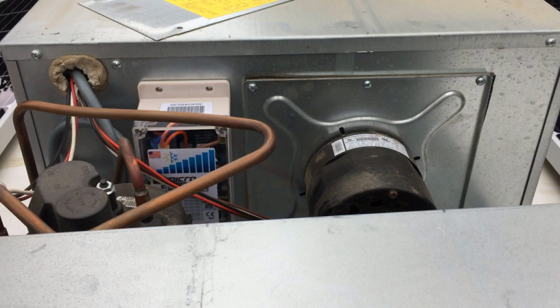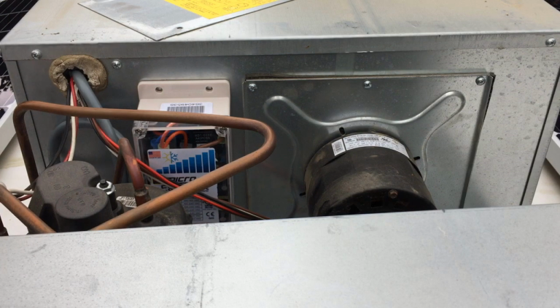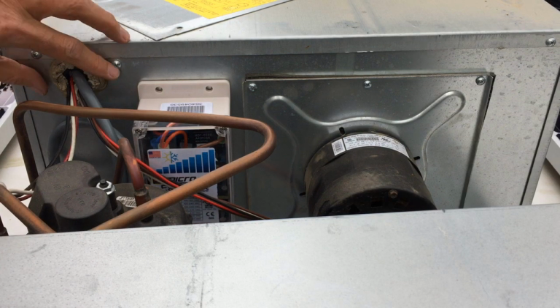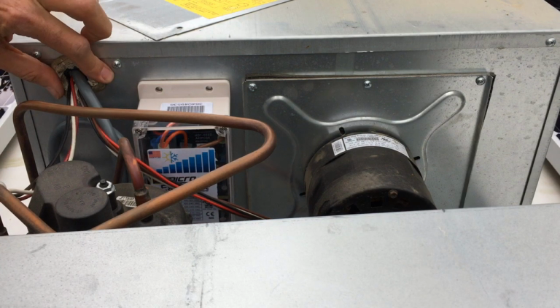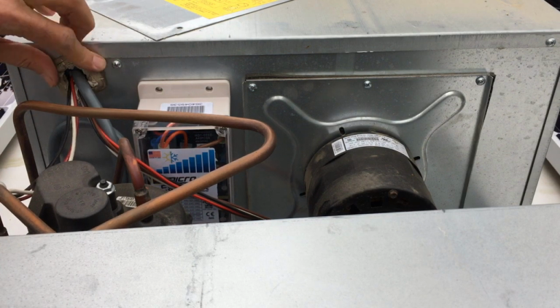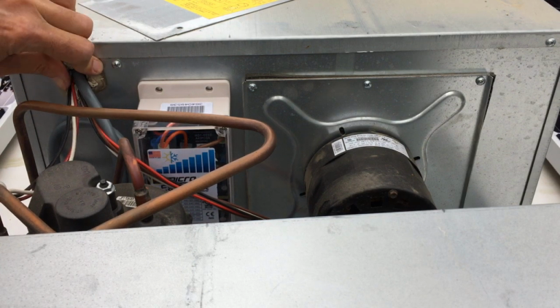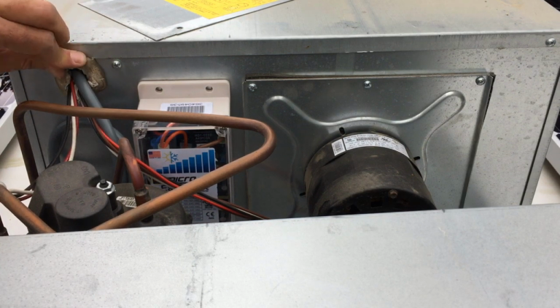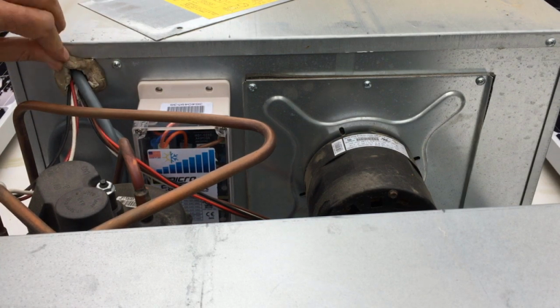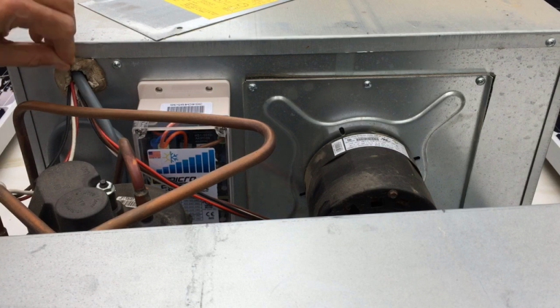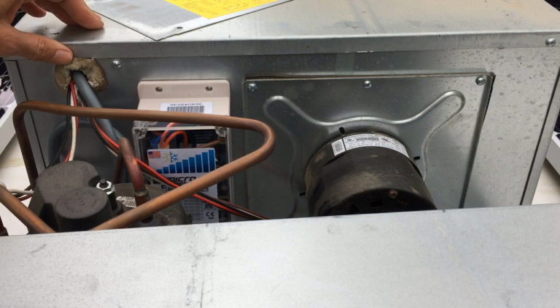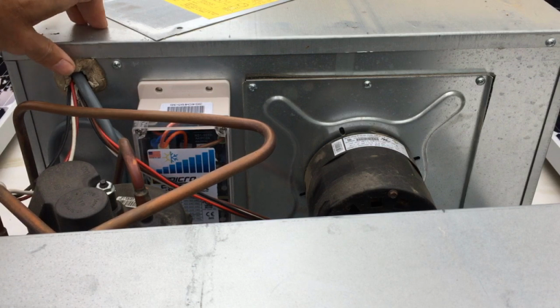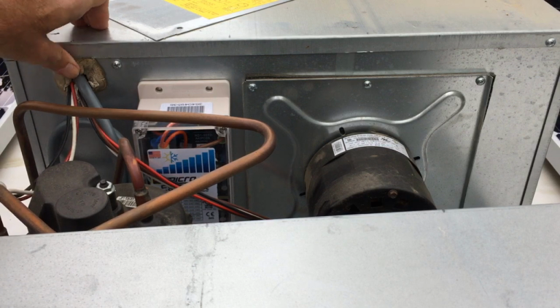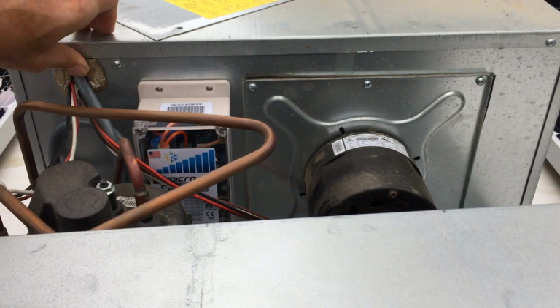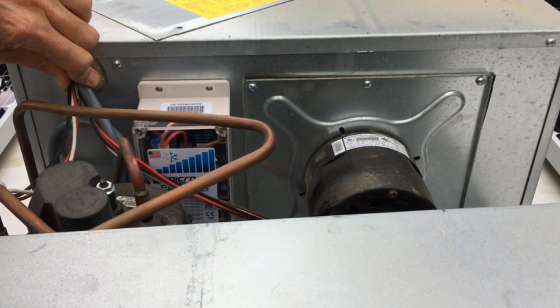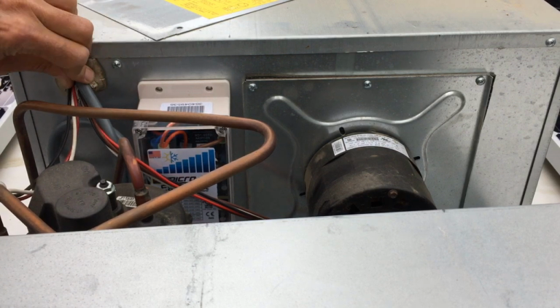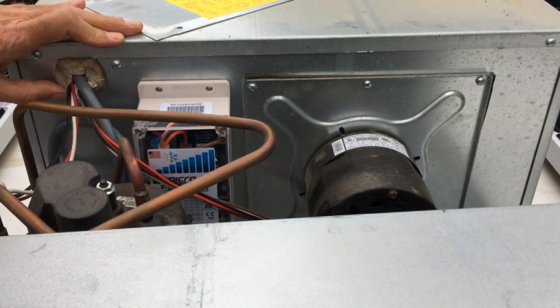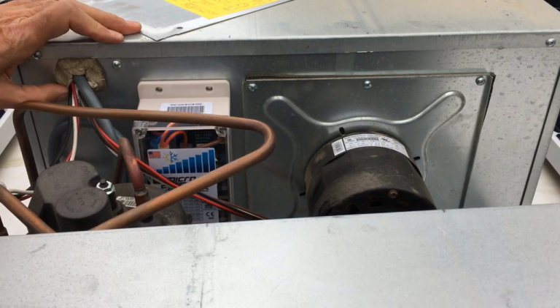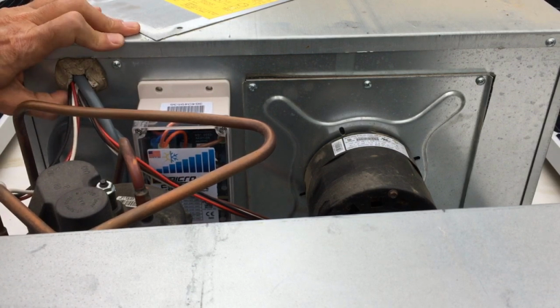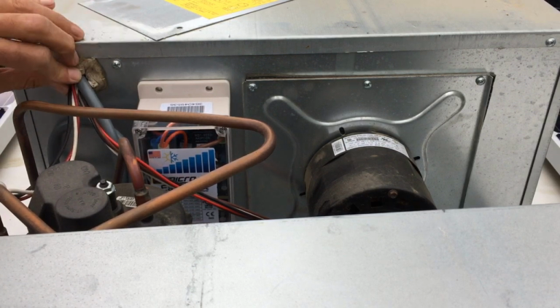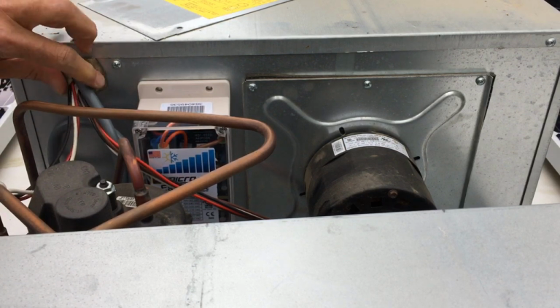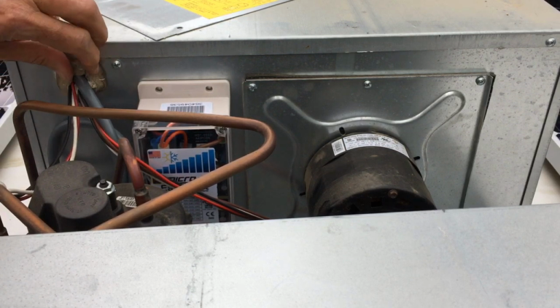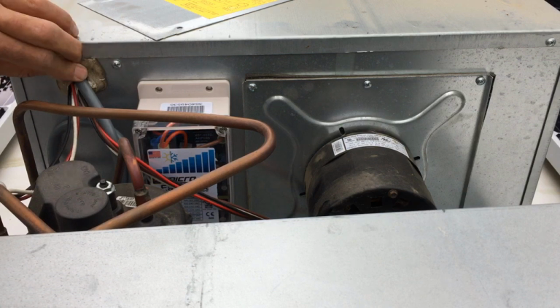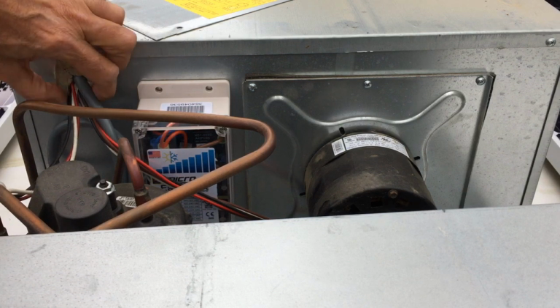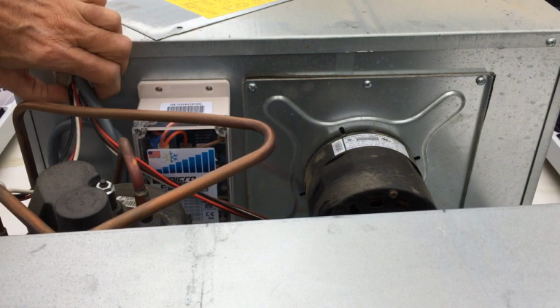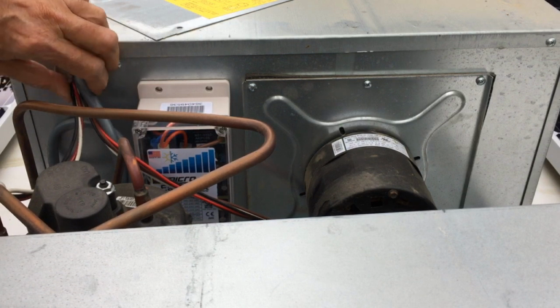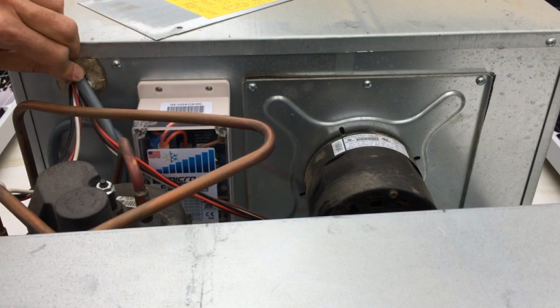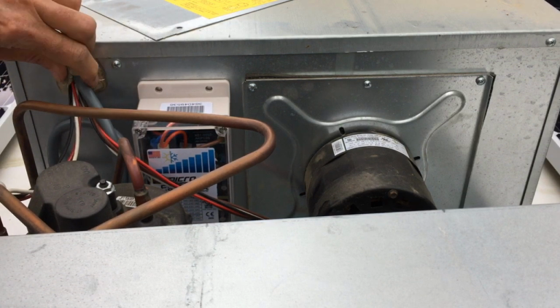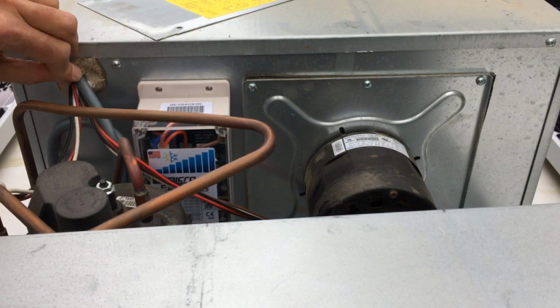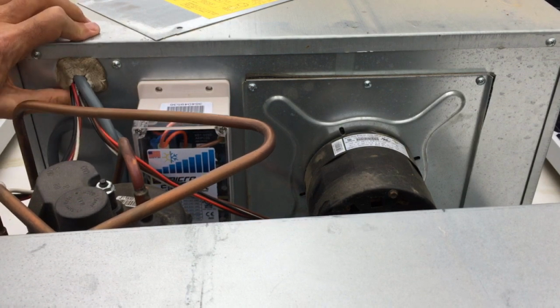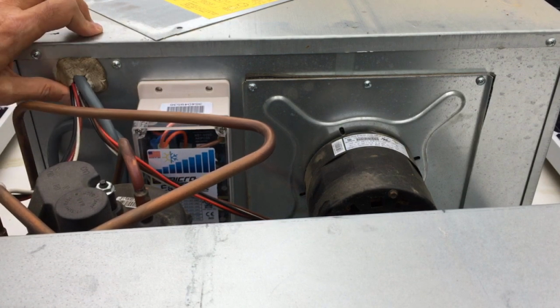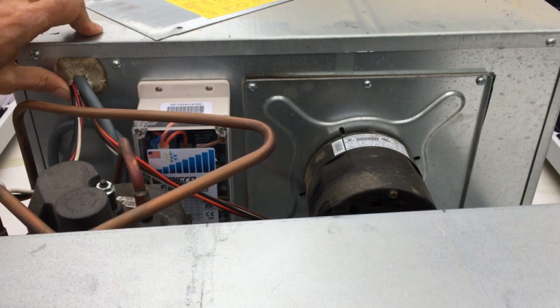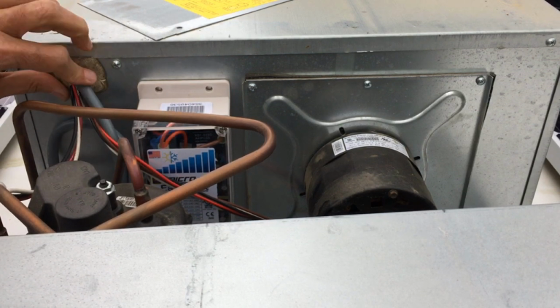Before I forget, we need to push our putty back in around the wires again, so we have a little bit of moisture sealant around there.